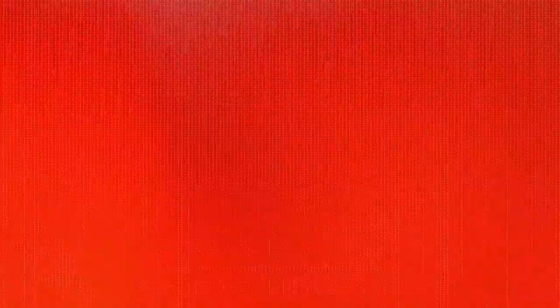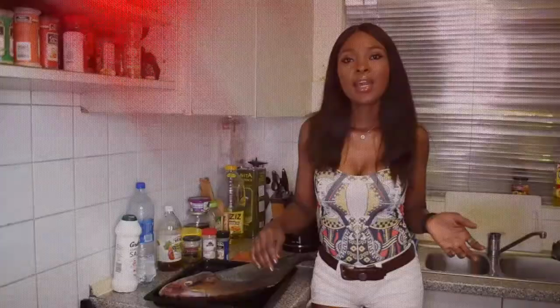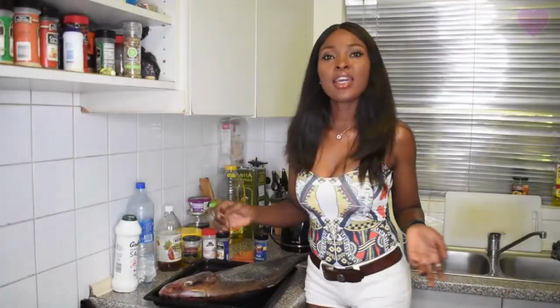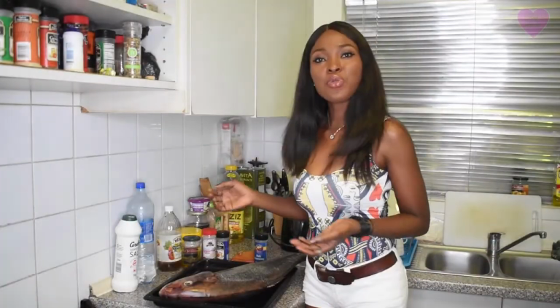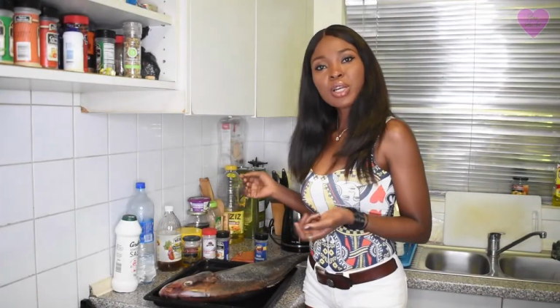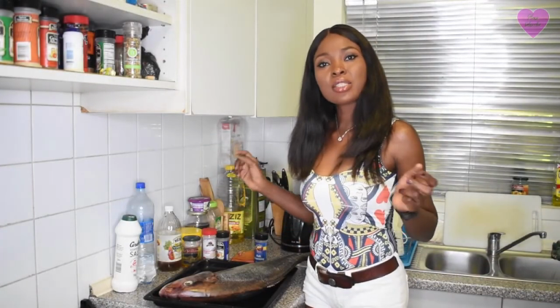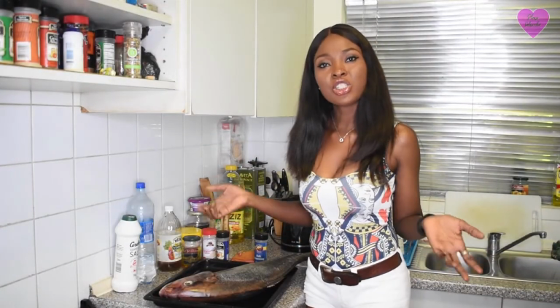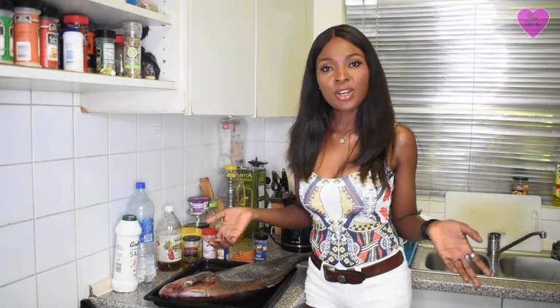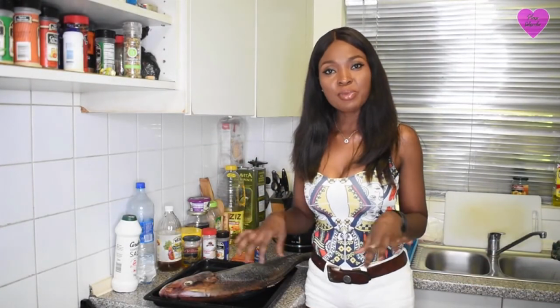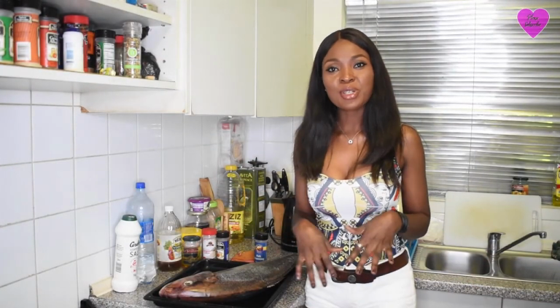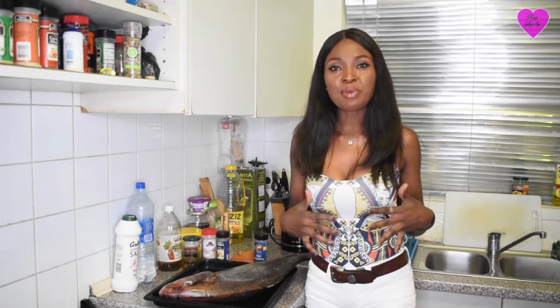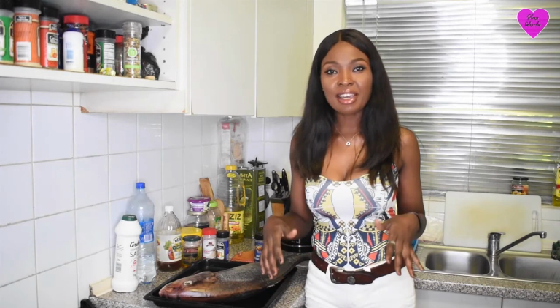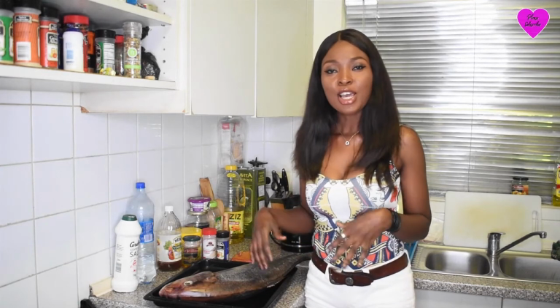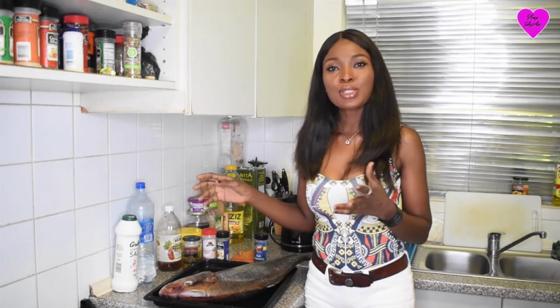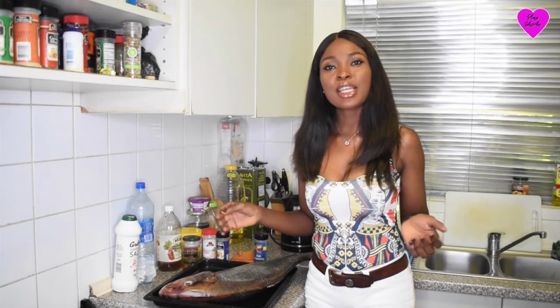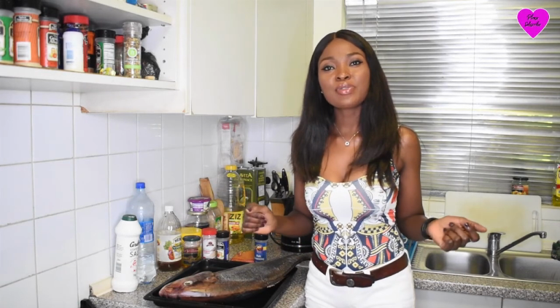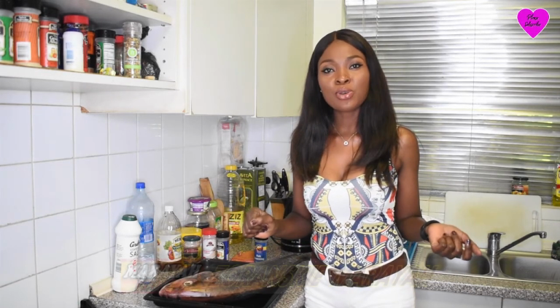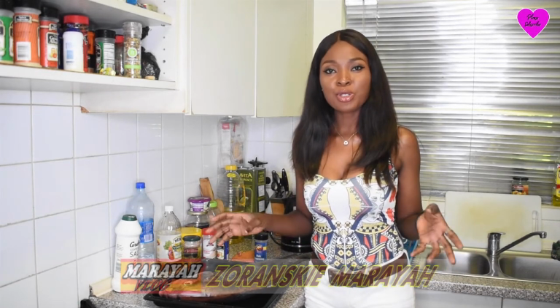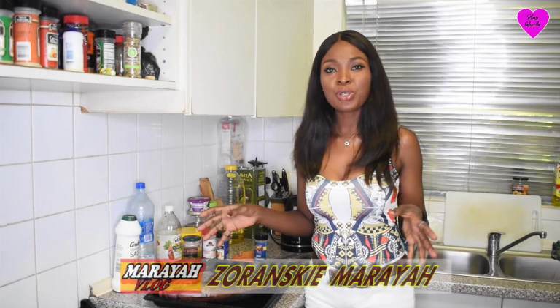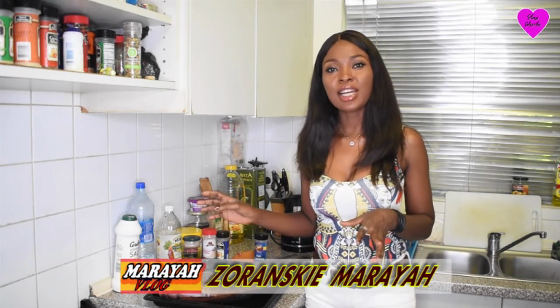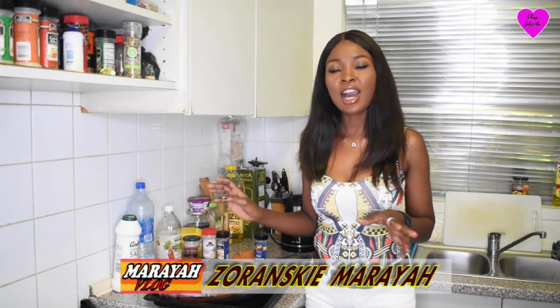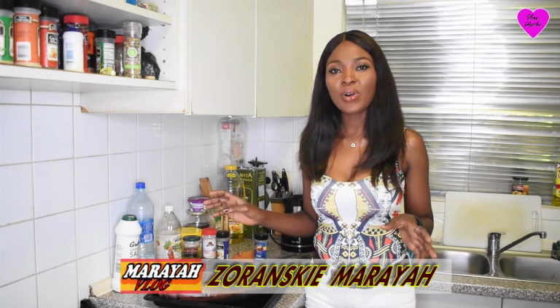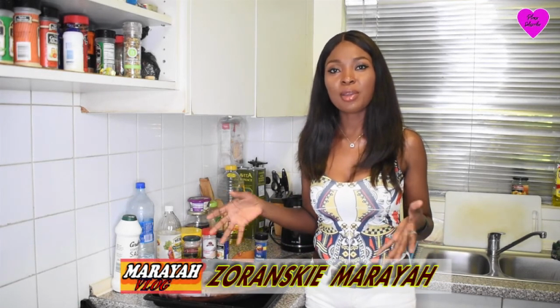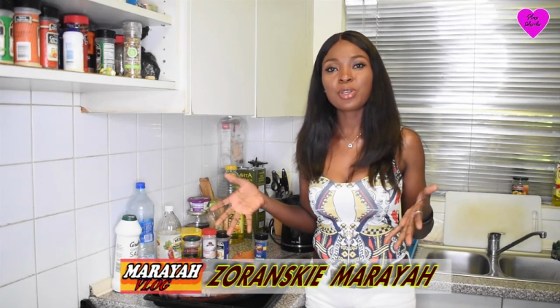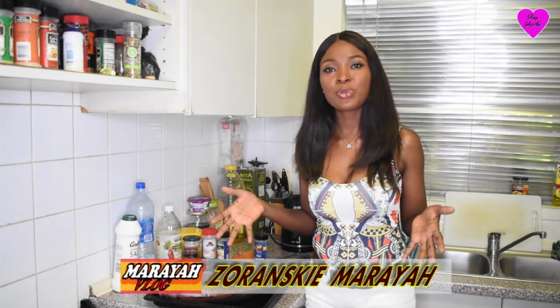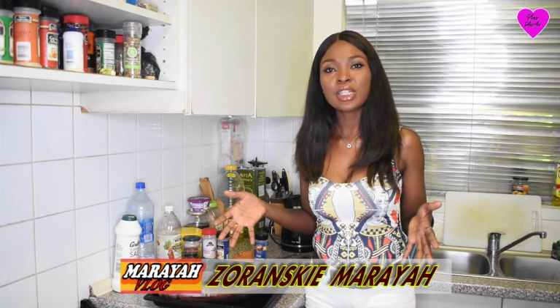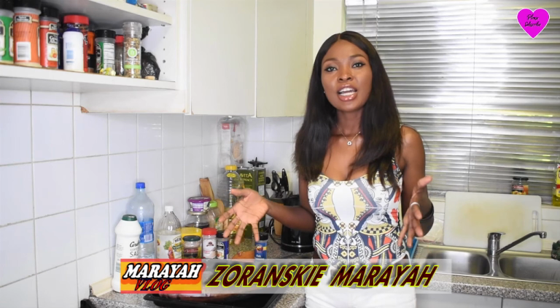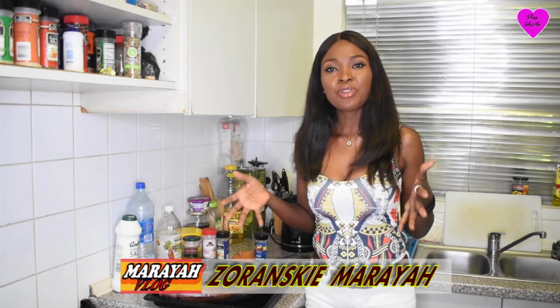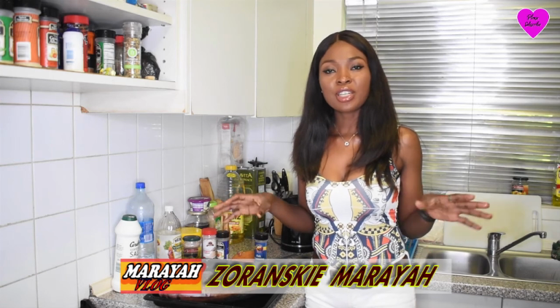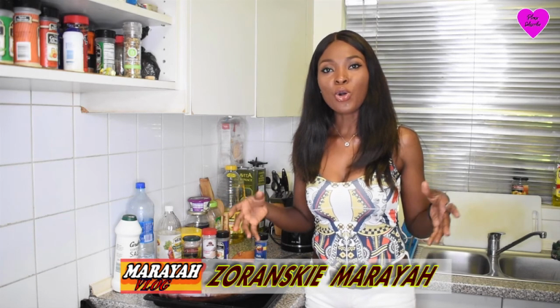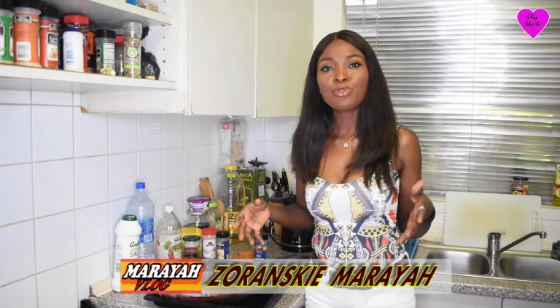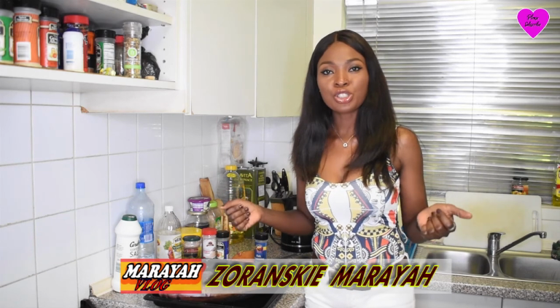Hey everyone! Welcome back to my channel. My name is Duranski Mariah. So today in this video, I'll be showing you guys how I barbecue and grill a whole fish.